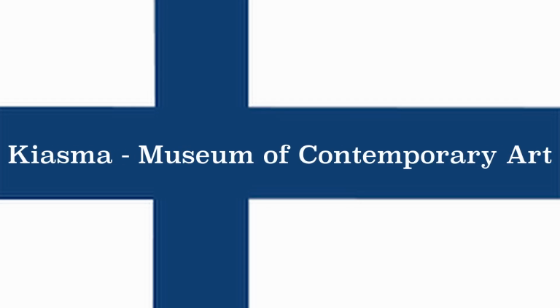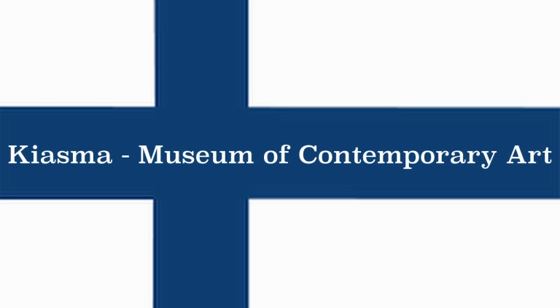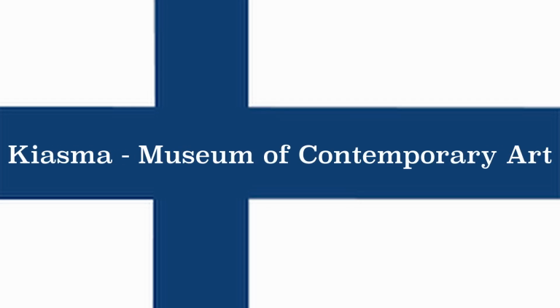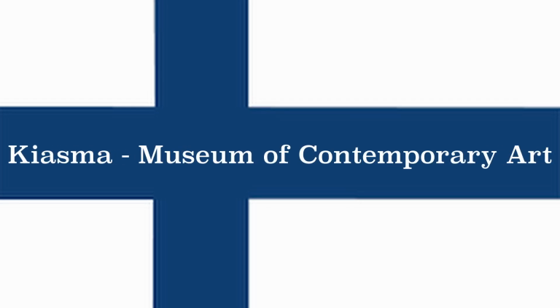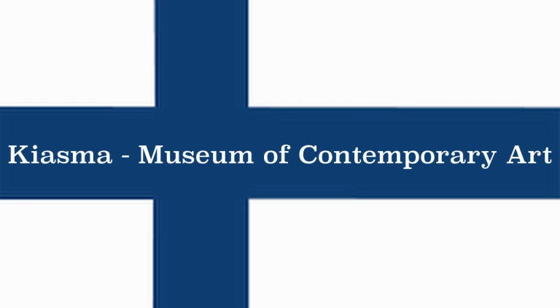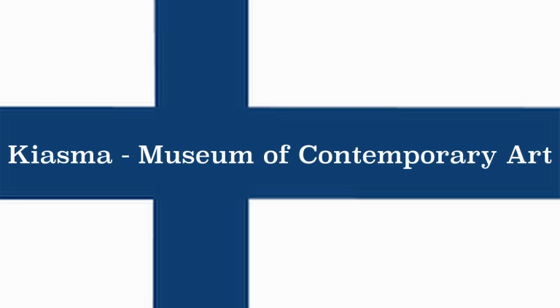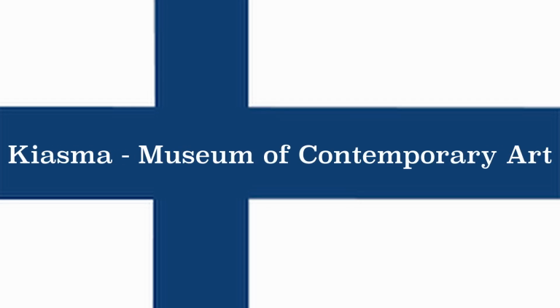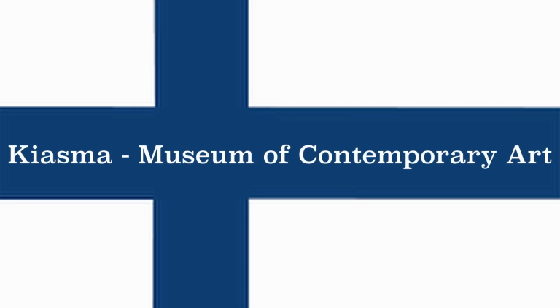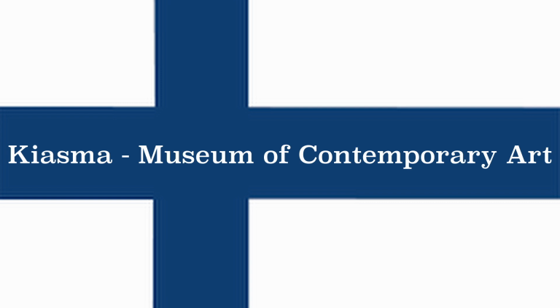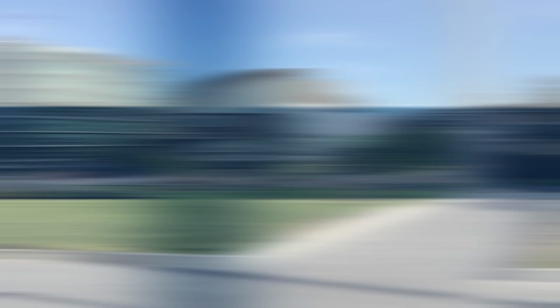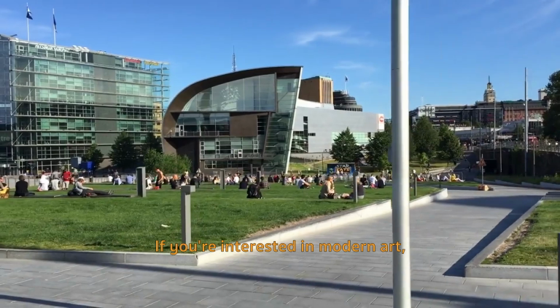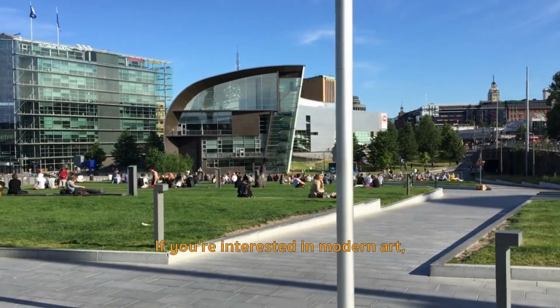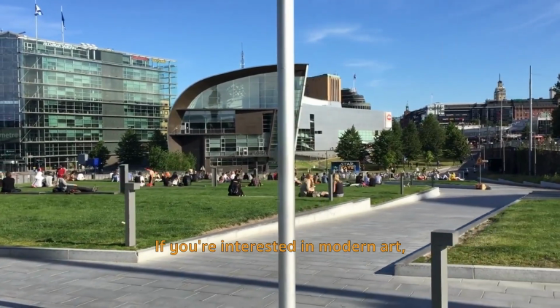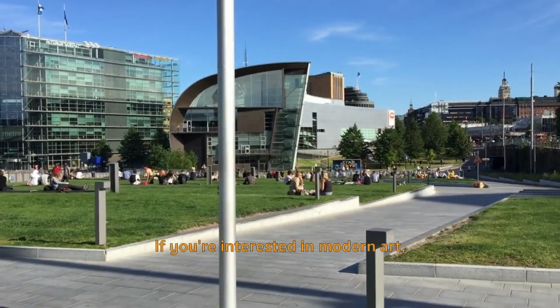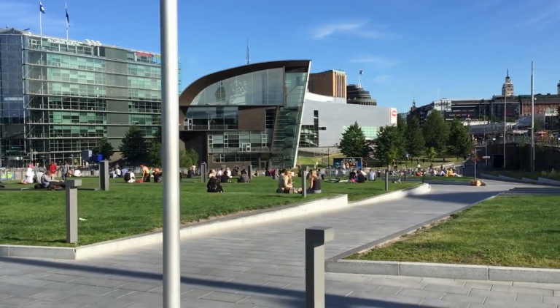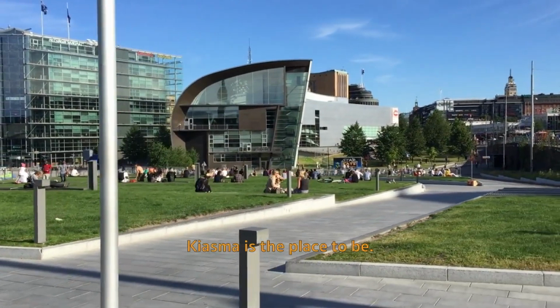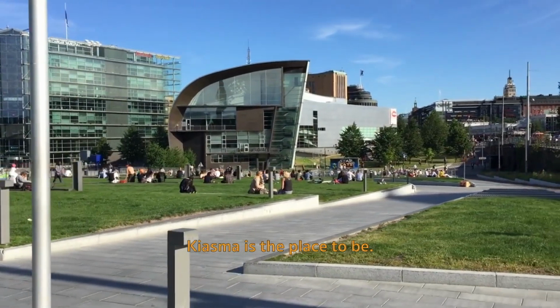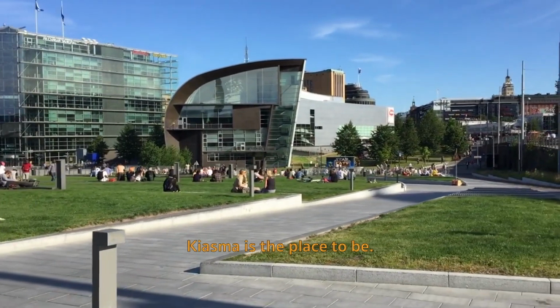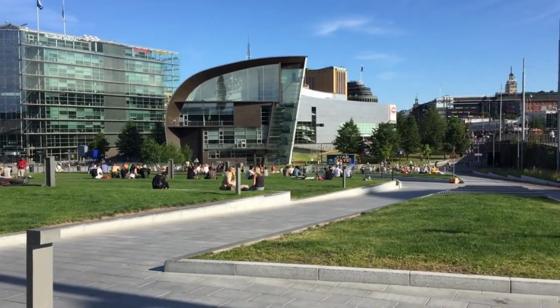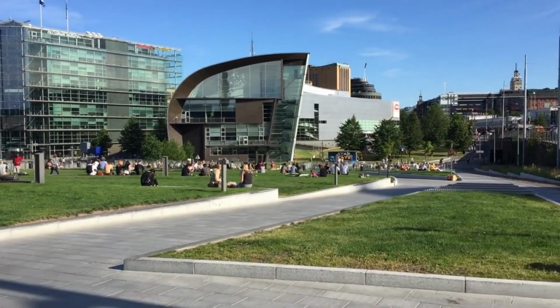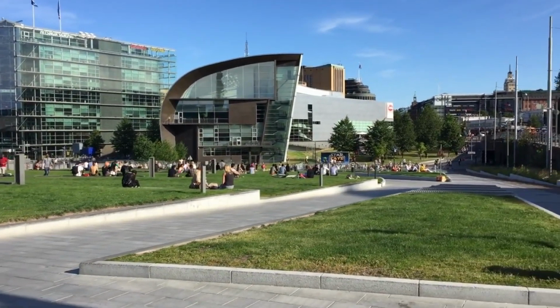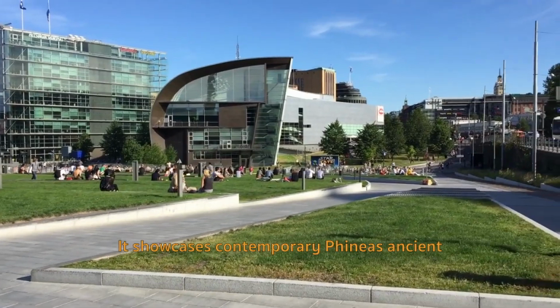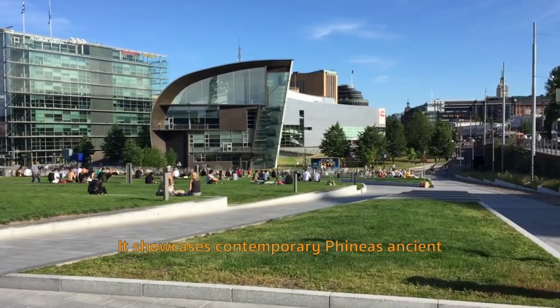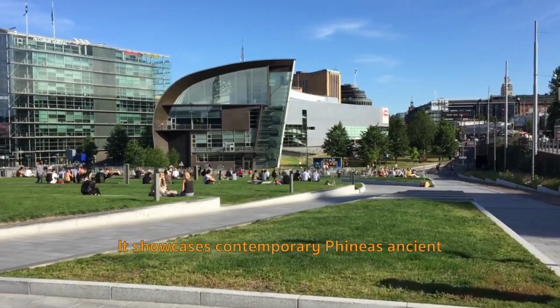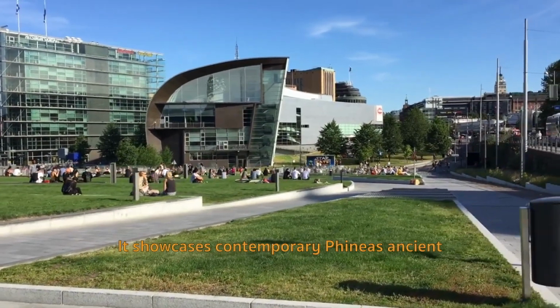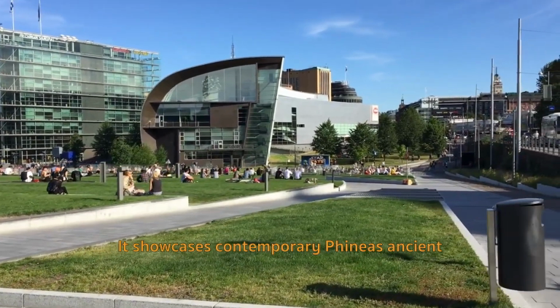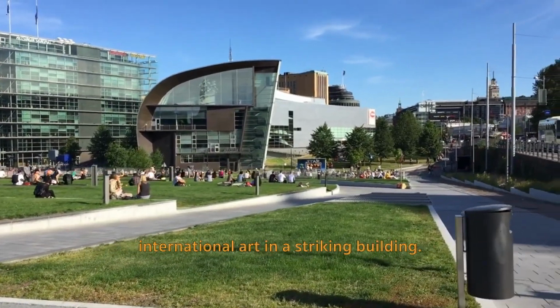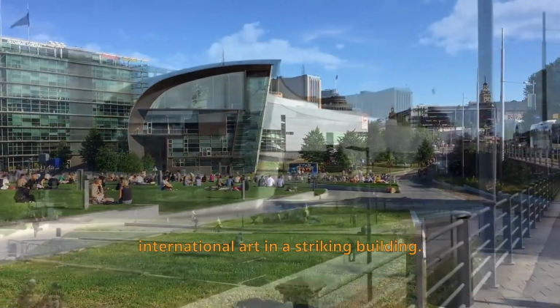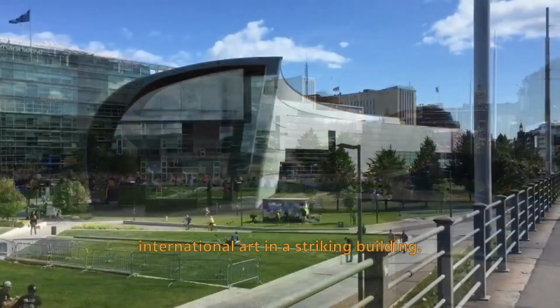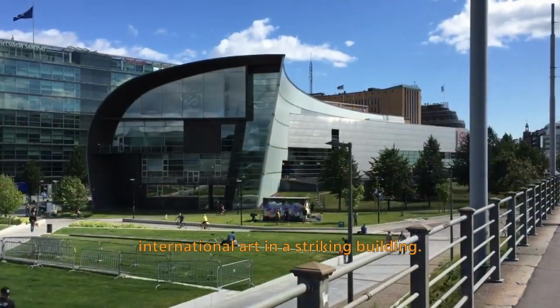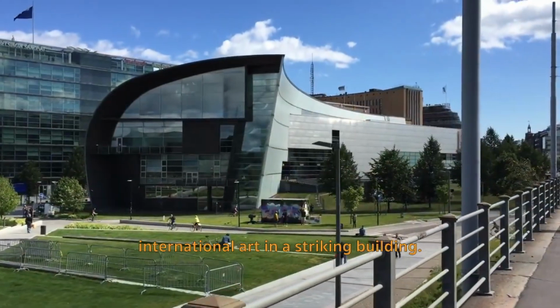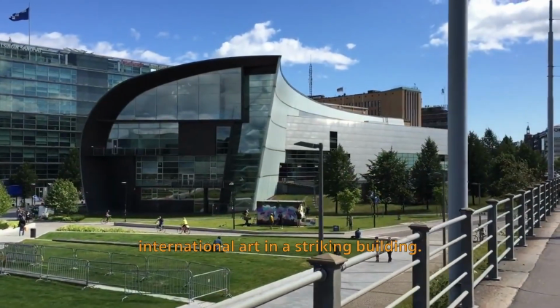Kiasma Museum of Contemporary Art. If you're interested in modern art, Kiasma is the place to be. It showcases contemporary Finnish and international art in a striking building.